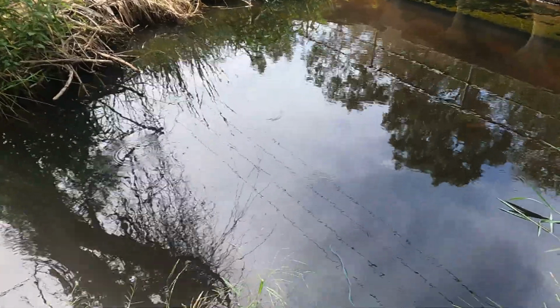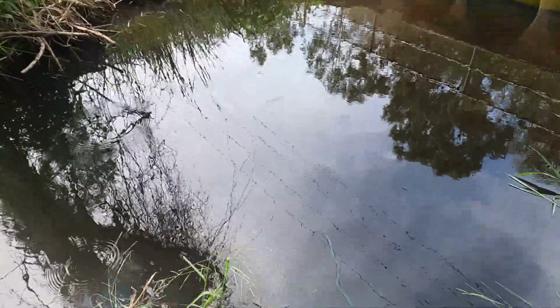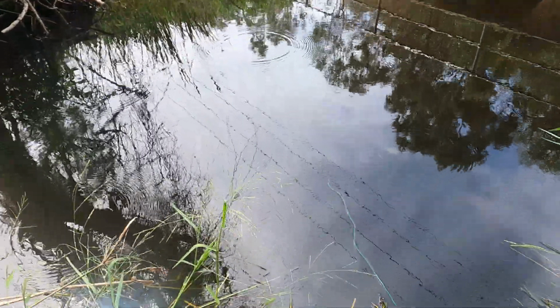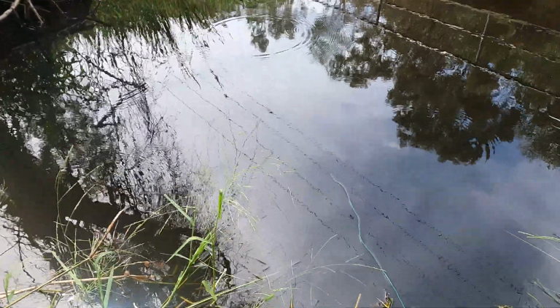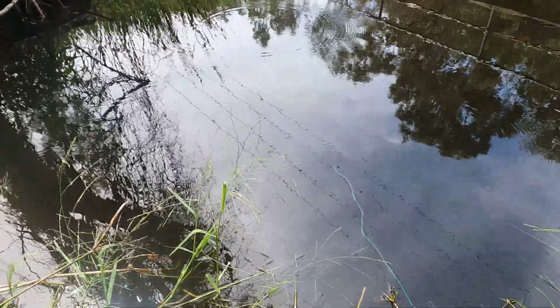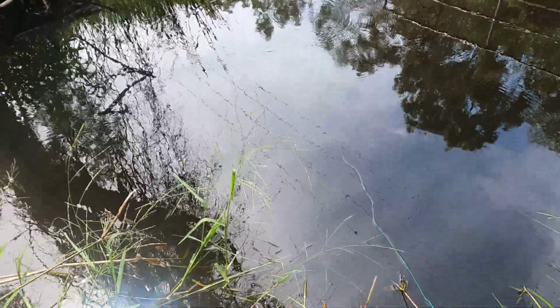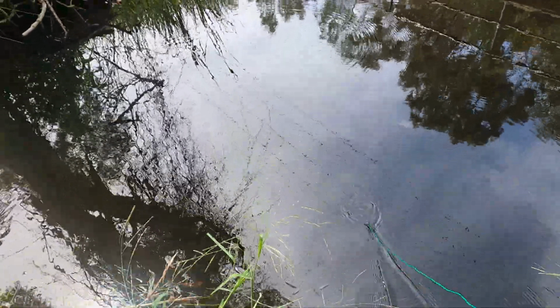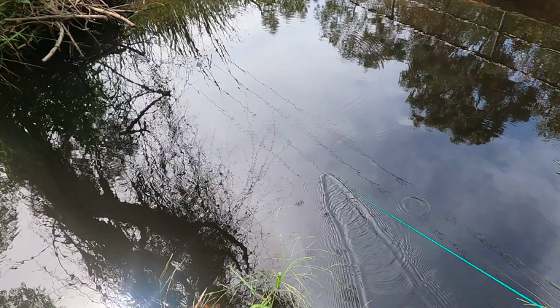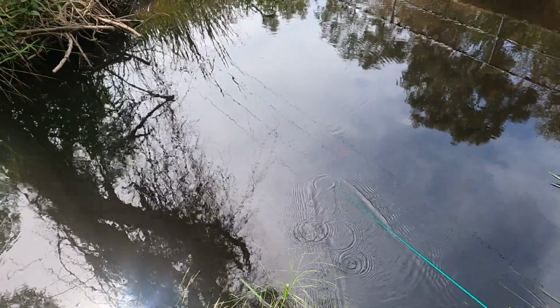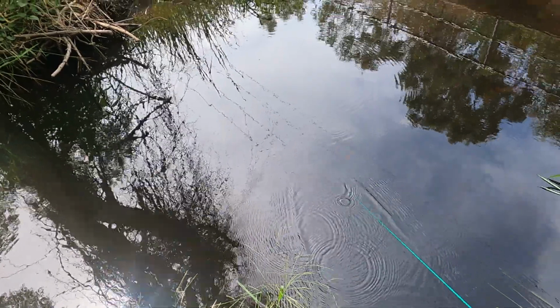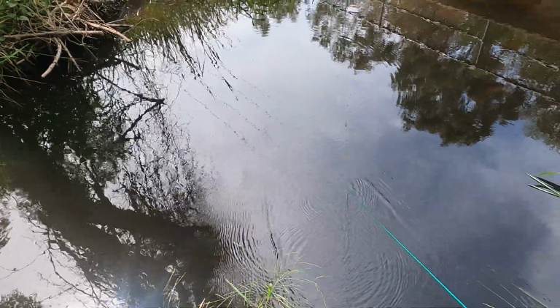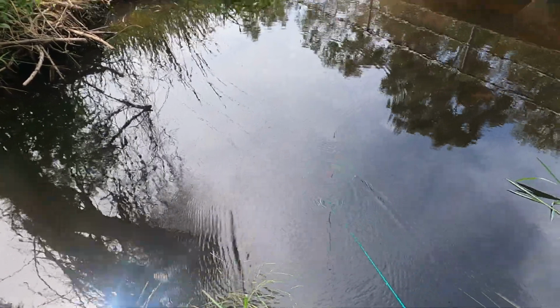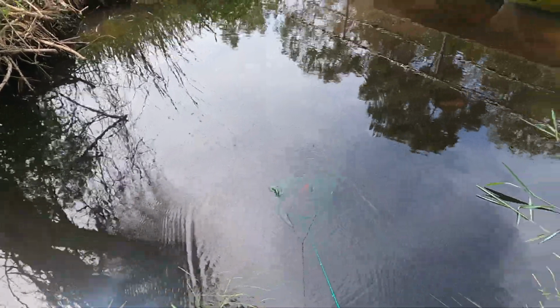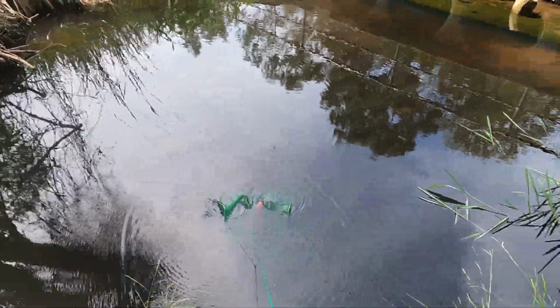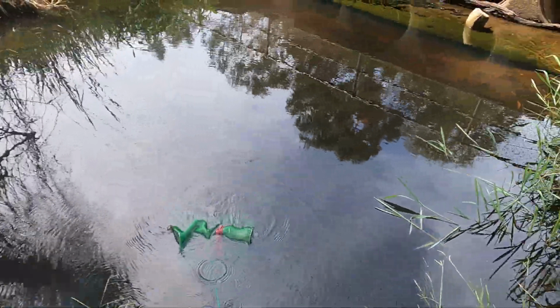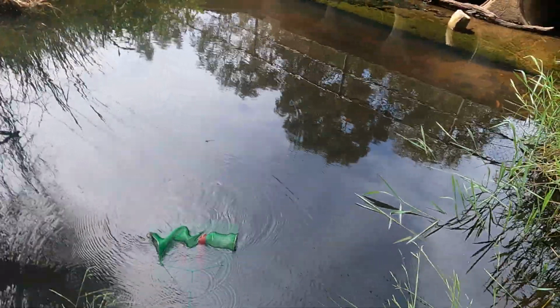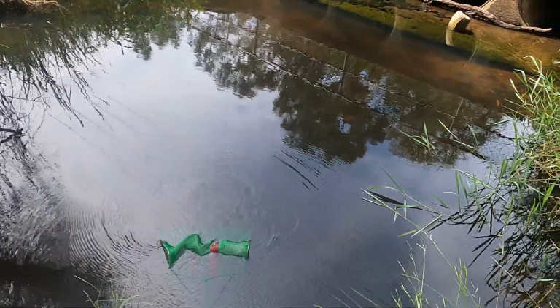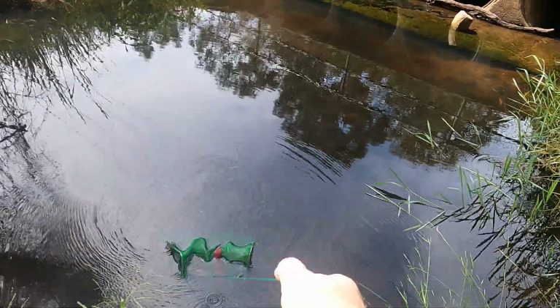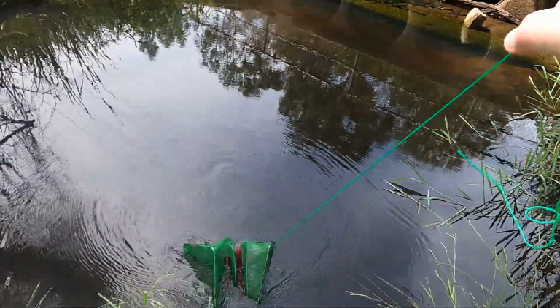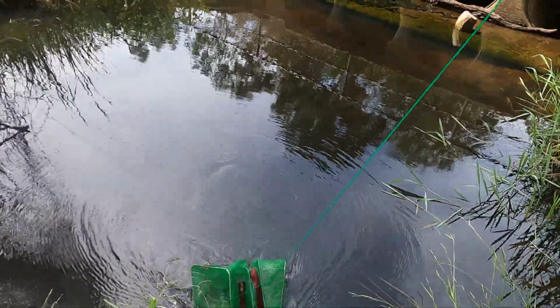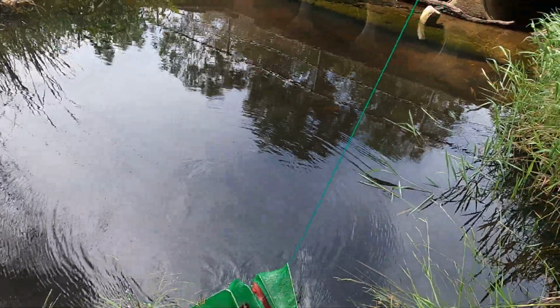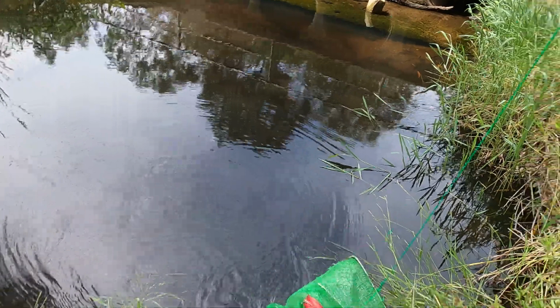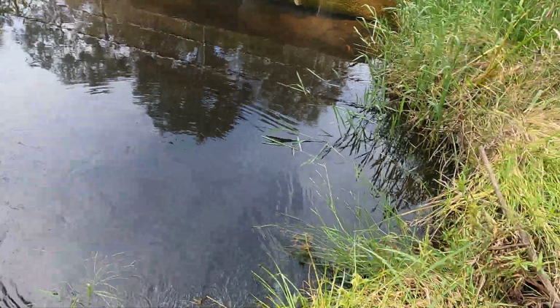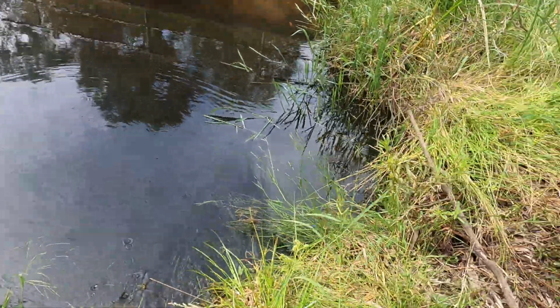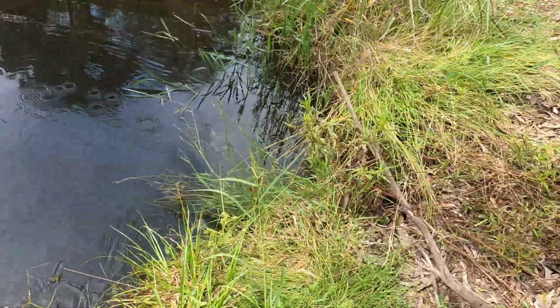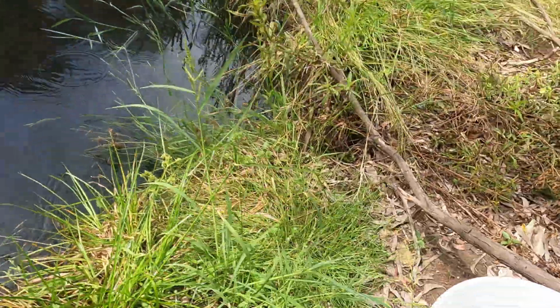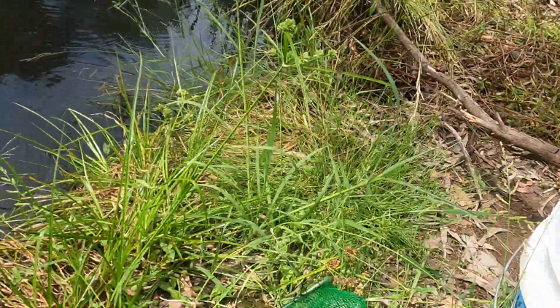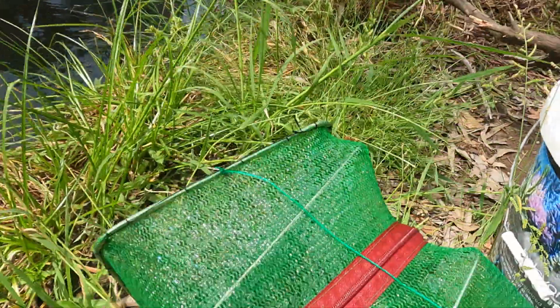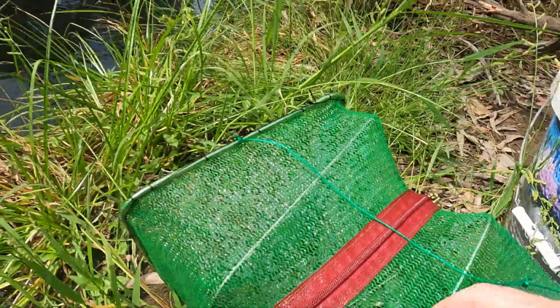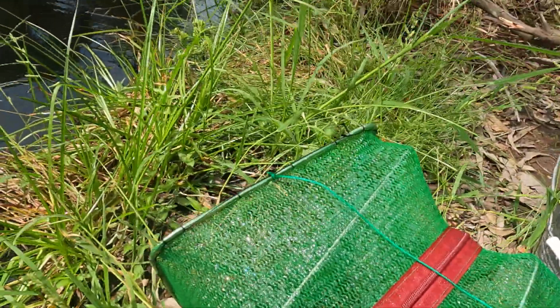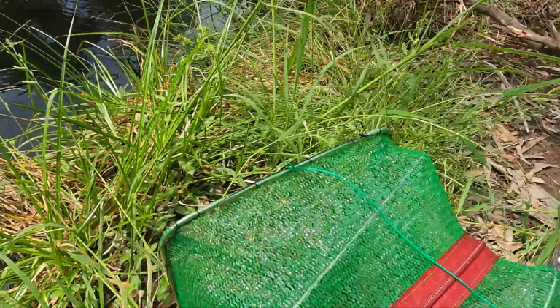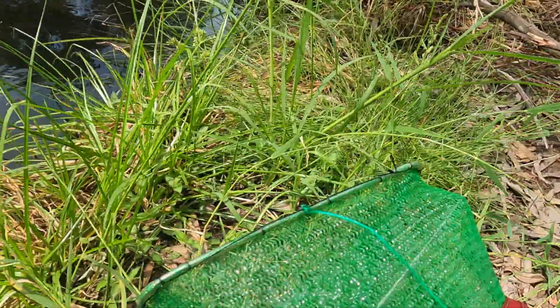Let's pull this in and see if we've got anything. If not, I'll move it to shallower water. And it is chock full of fish!